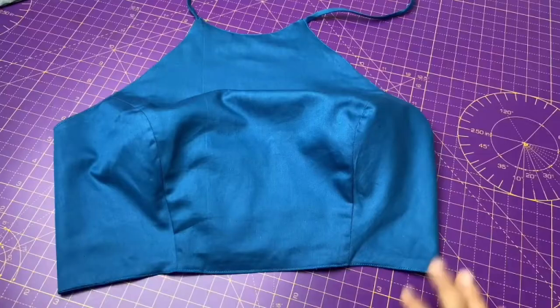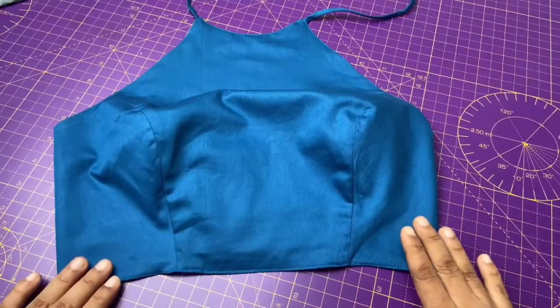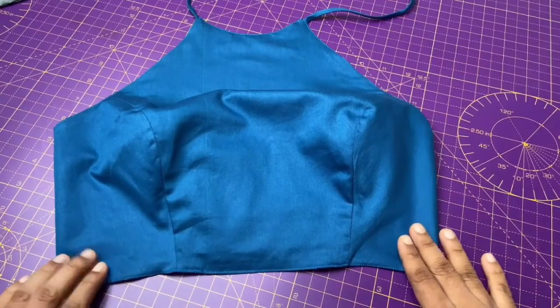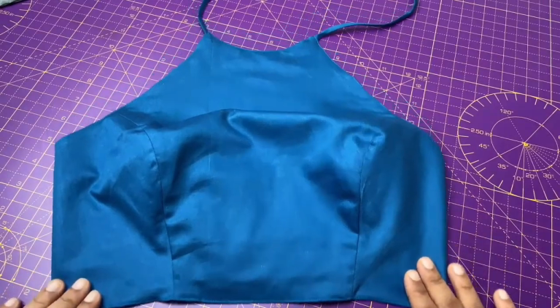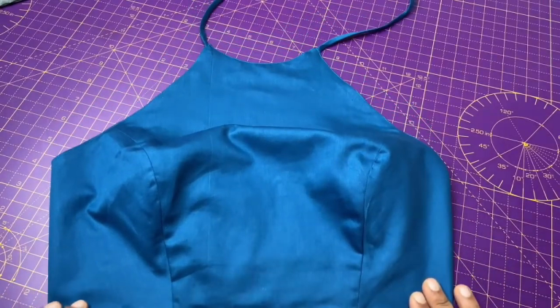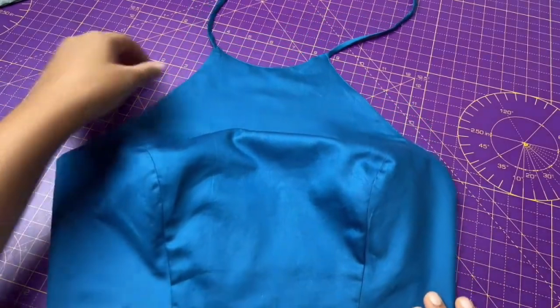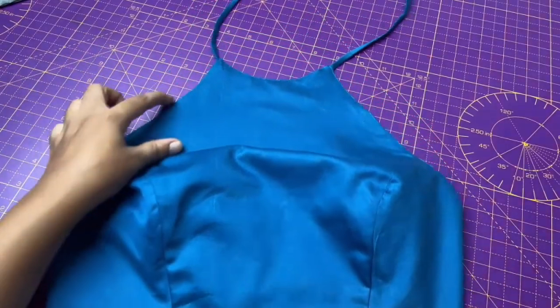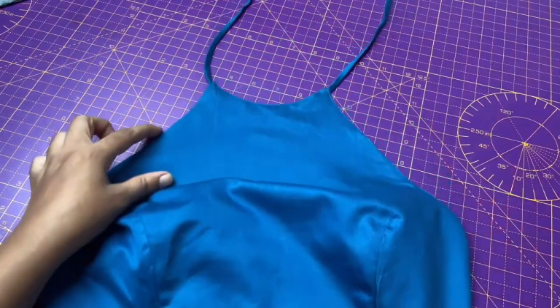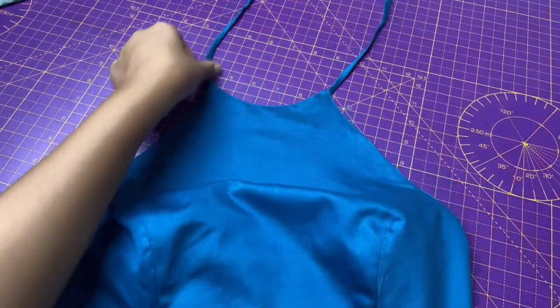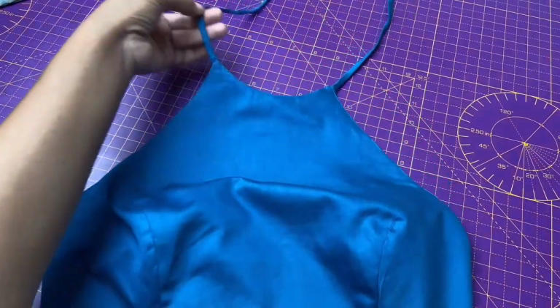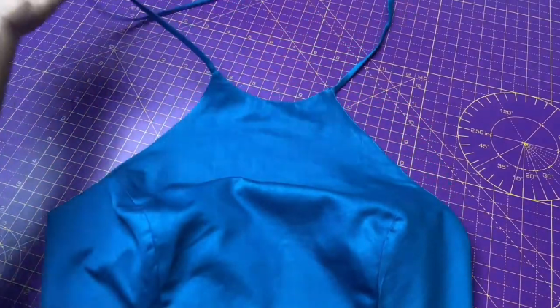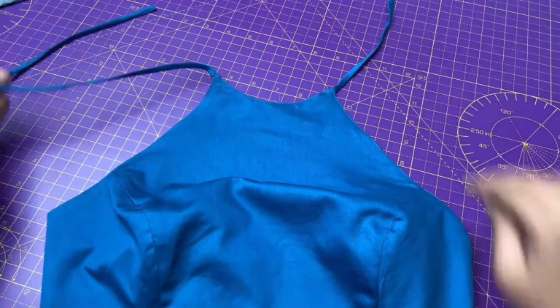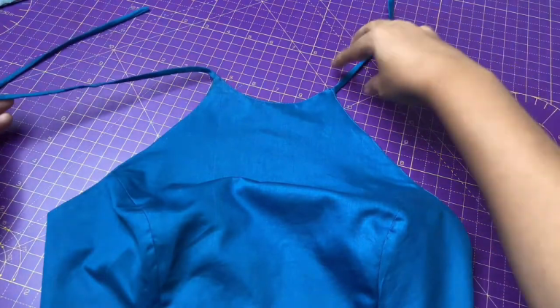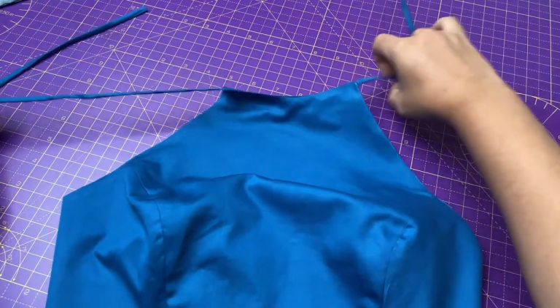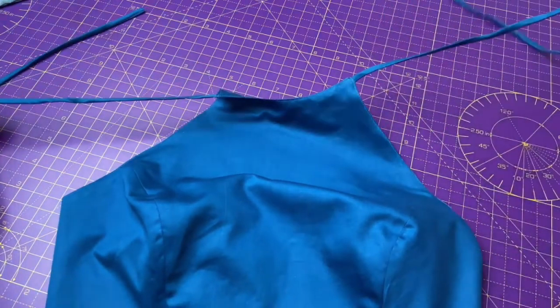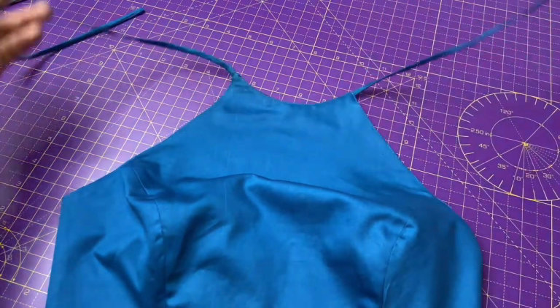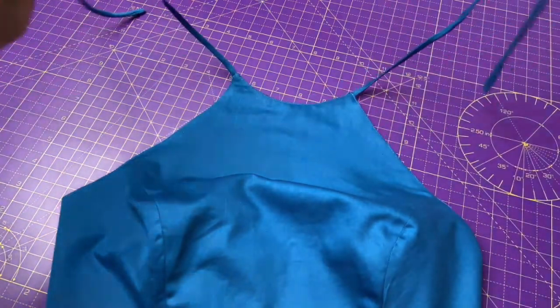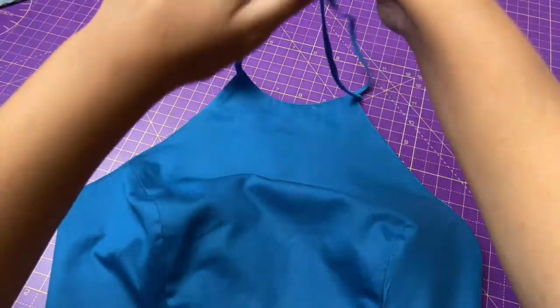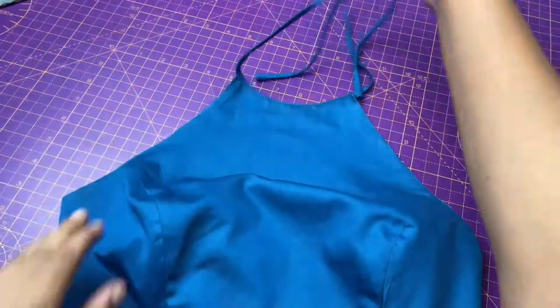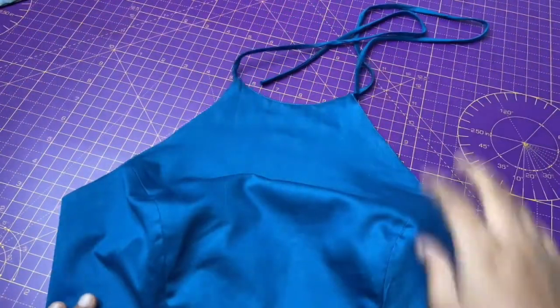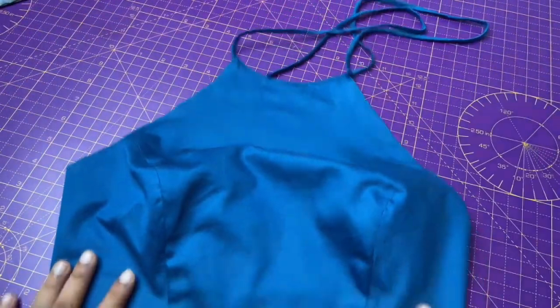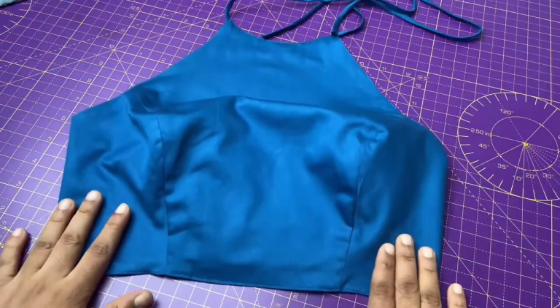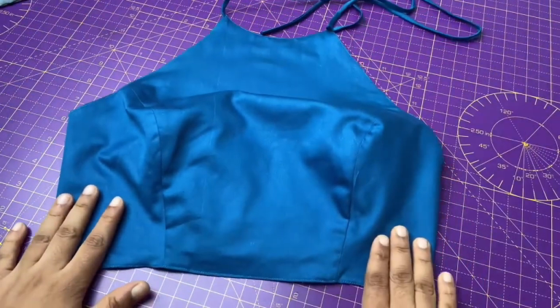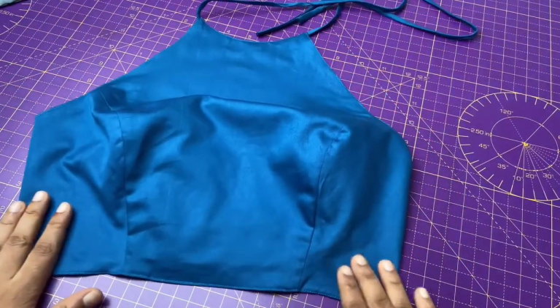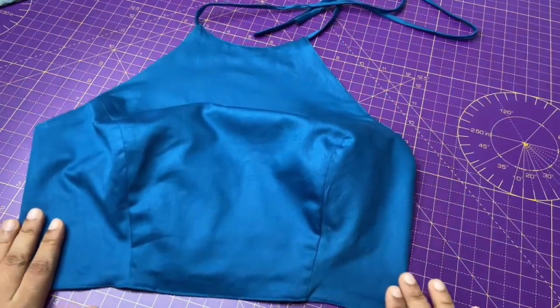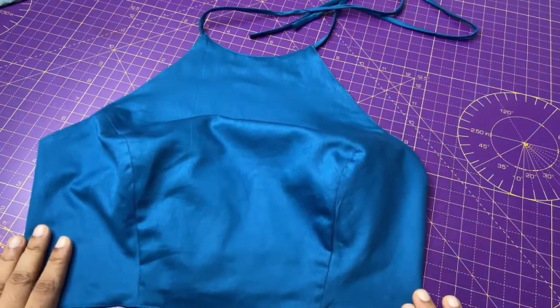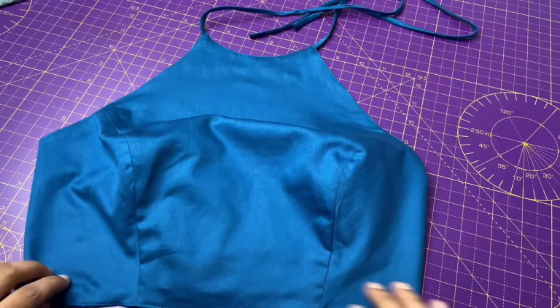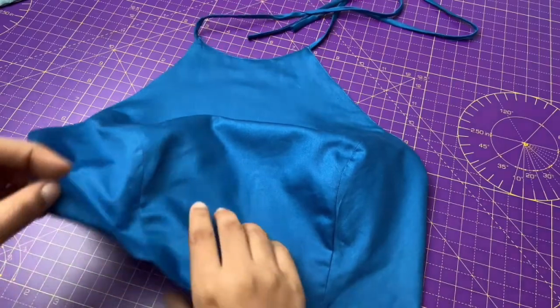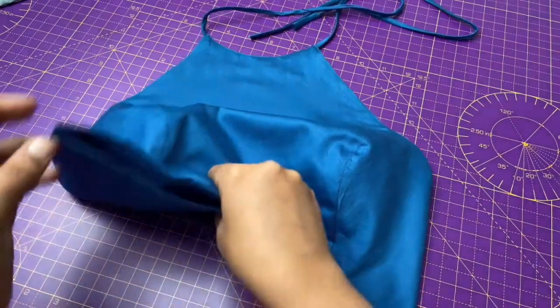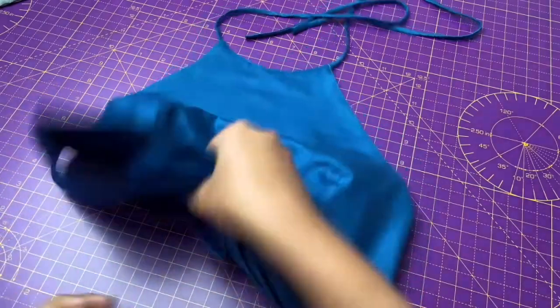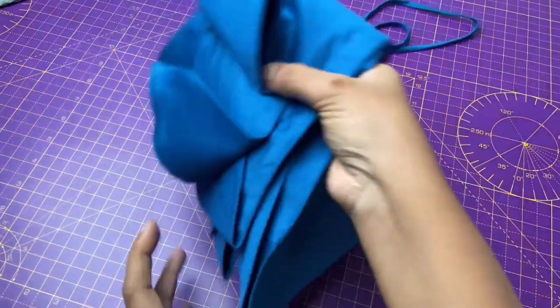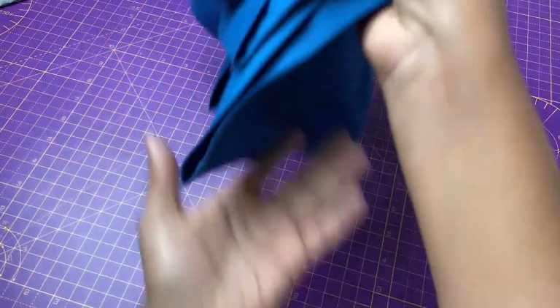I hope you like this free bustier pattern and video instructions. I will post more free patterns soon. You can also purchase other PDF patterns from my Etsy shop — link in the description box, please do check.